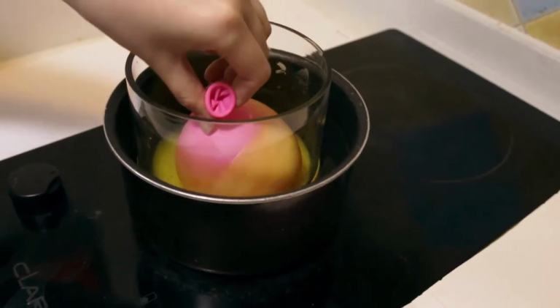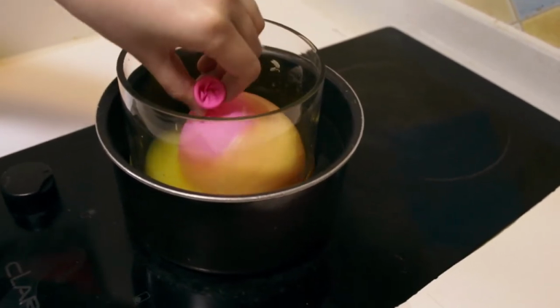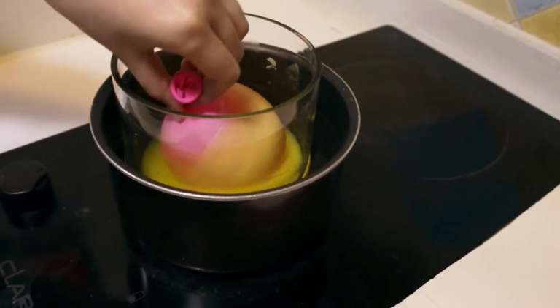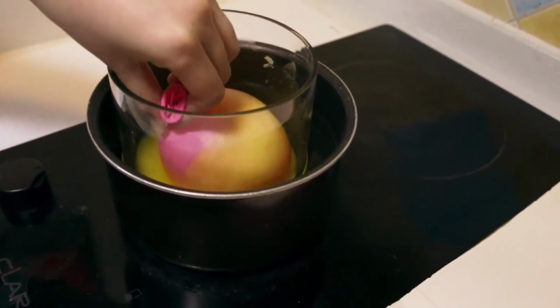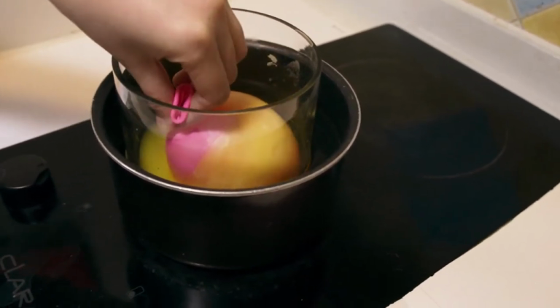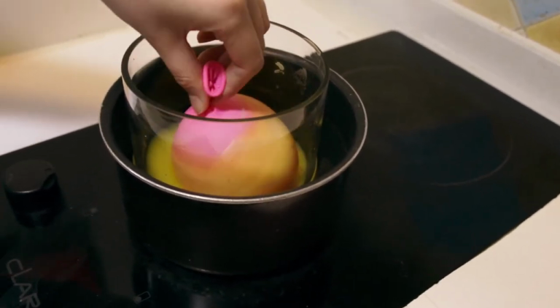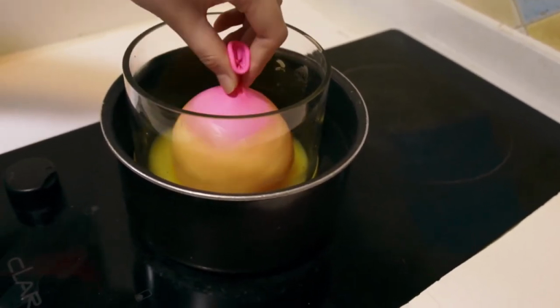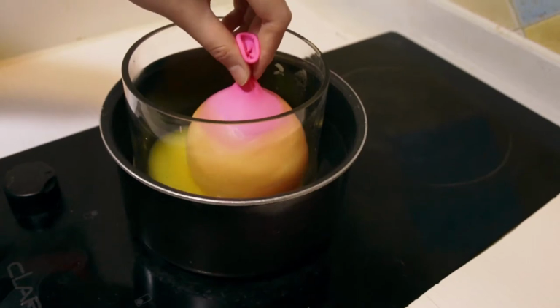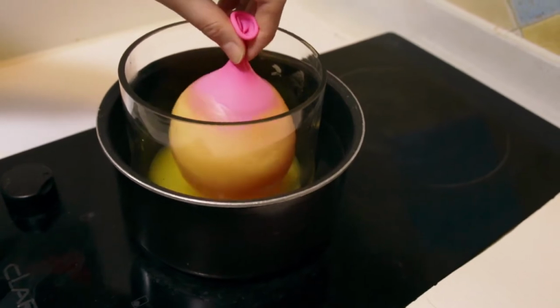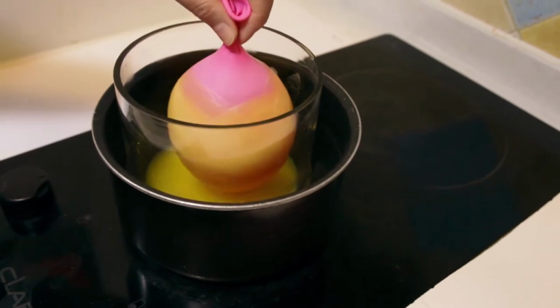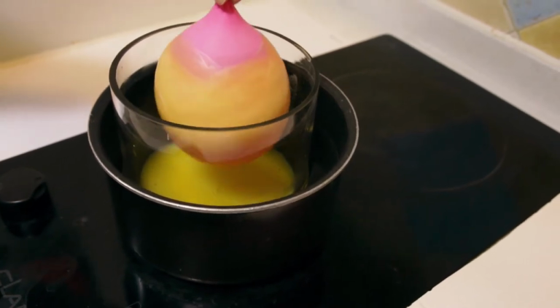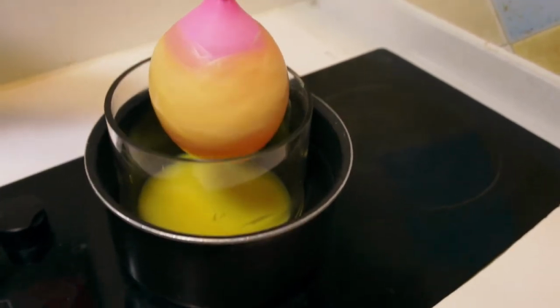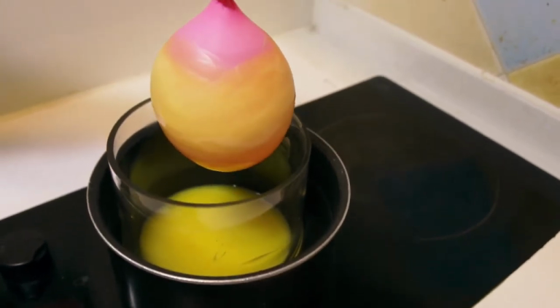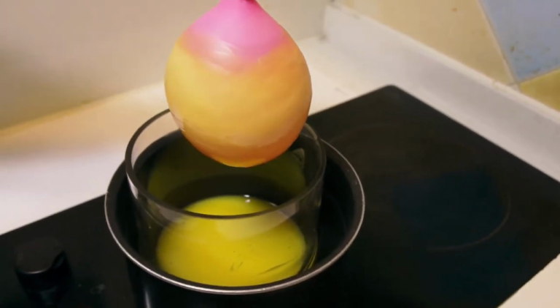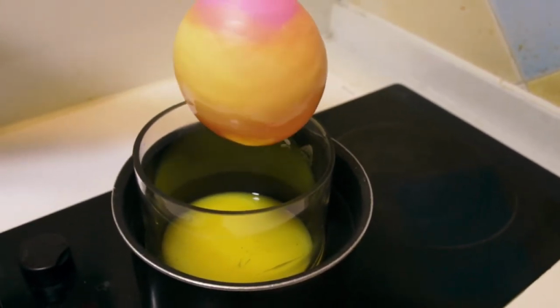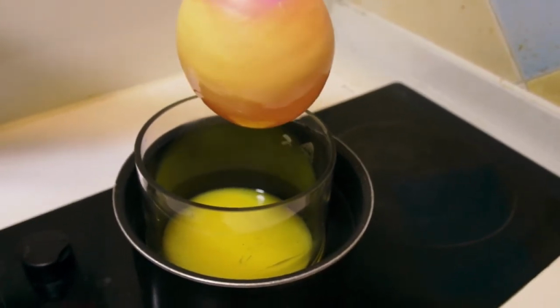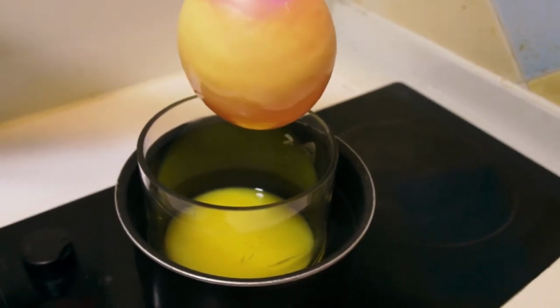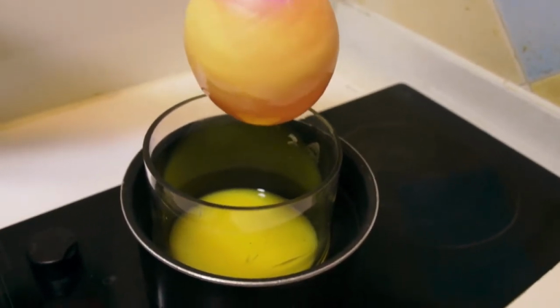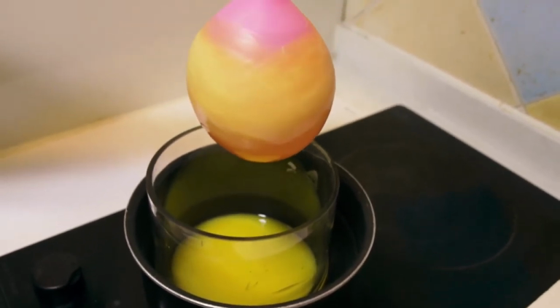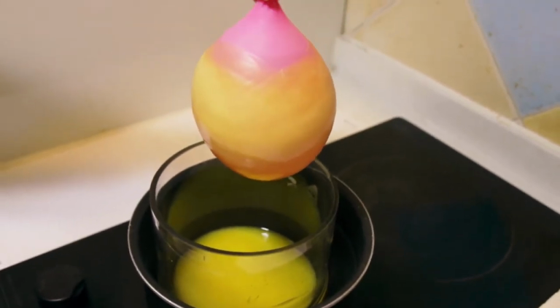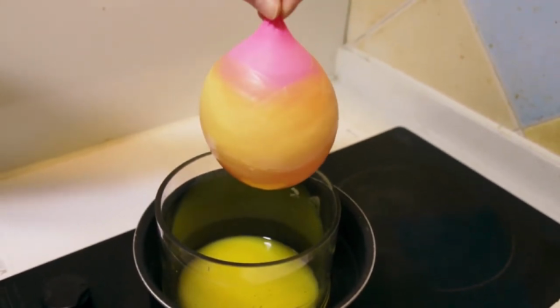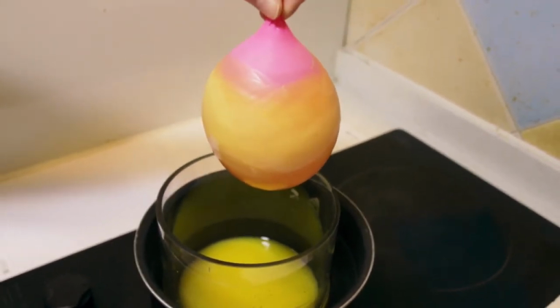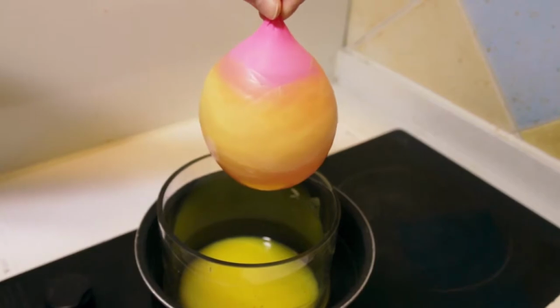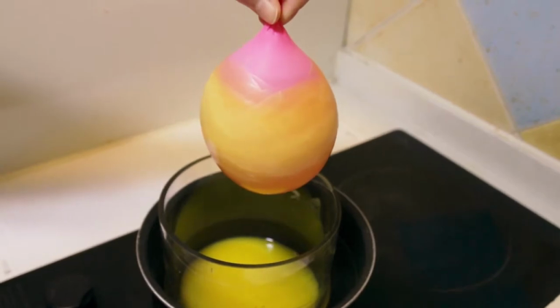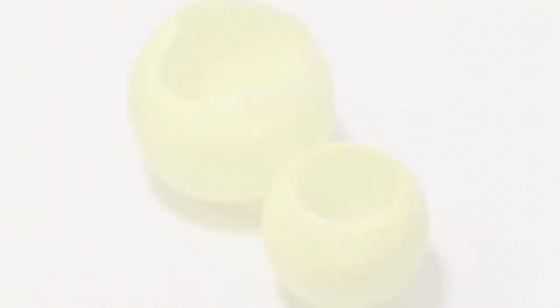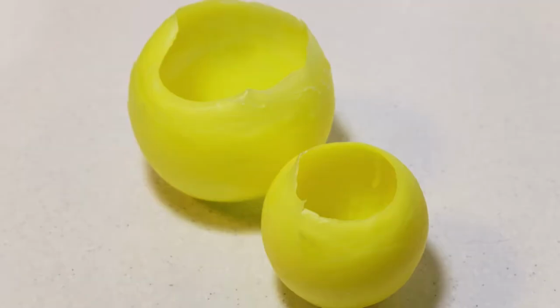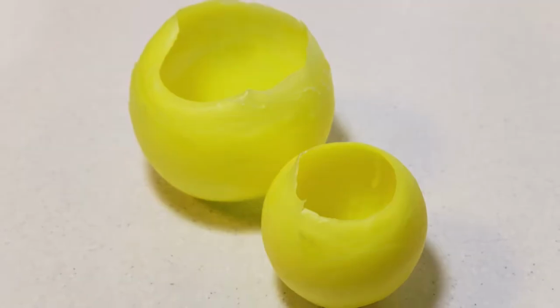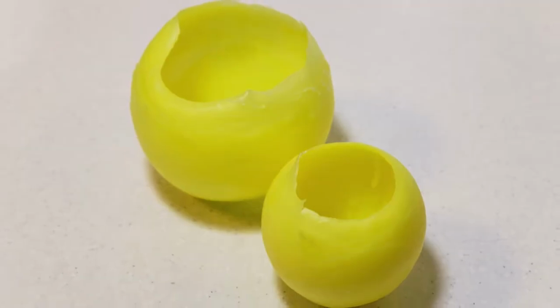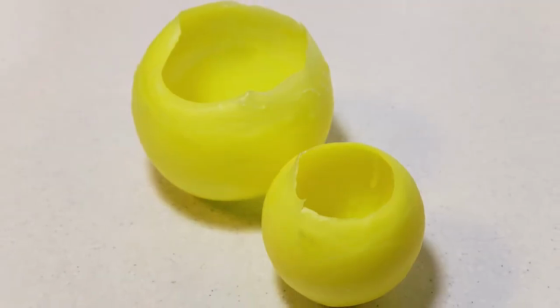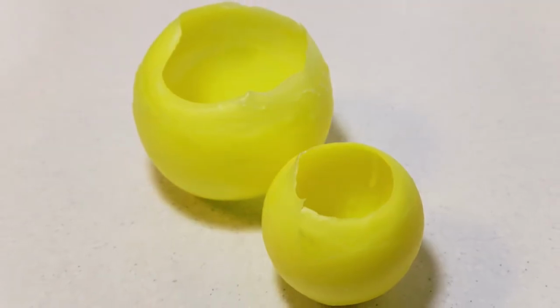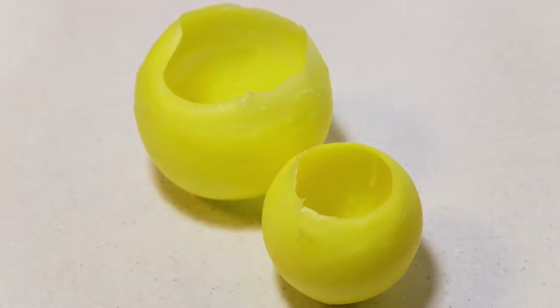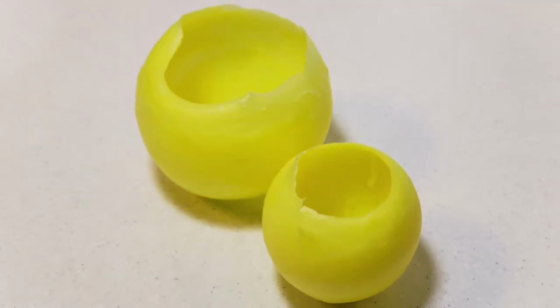That's all. If you feel it's thick enough, pull out completely and let it sit for about a day. Then you can get this nice candle holder.